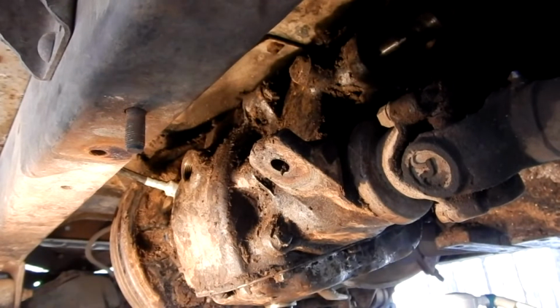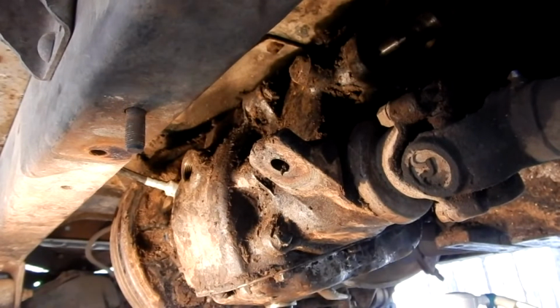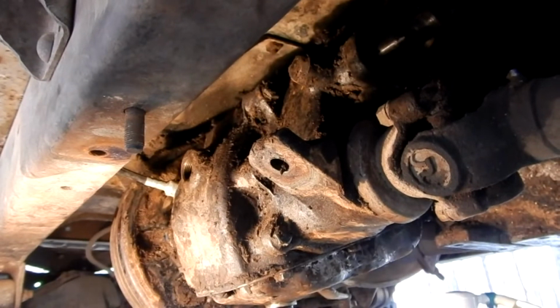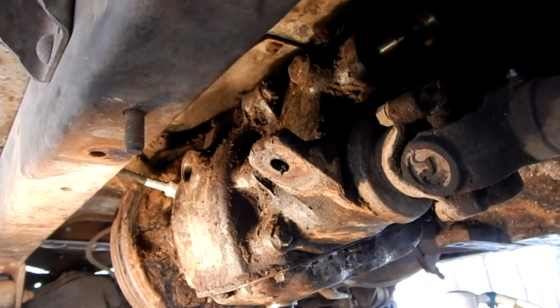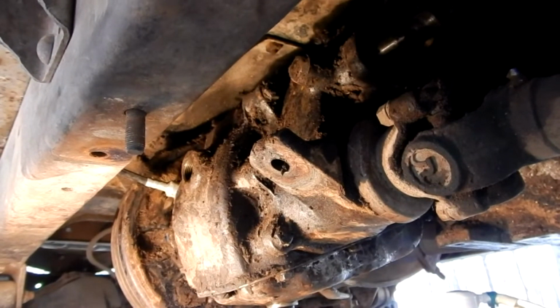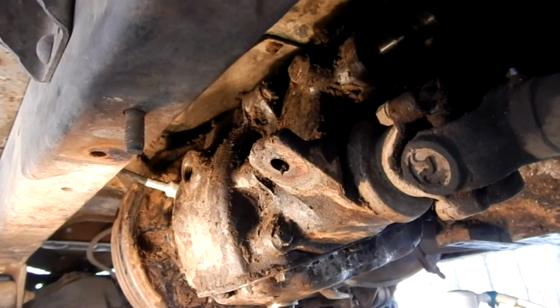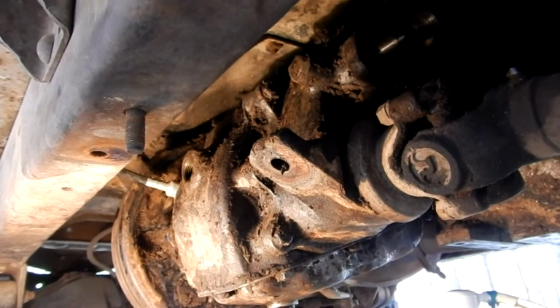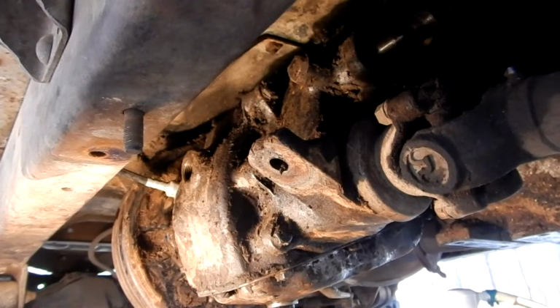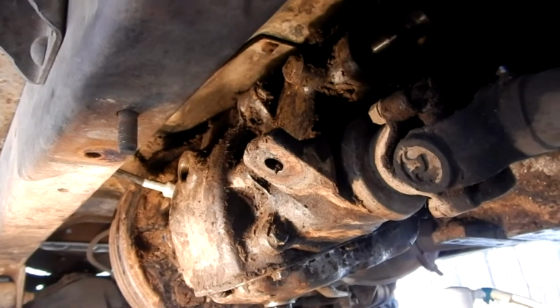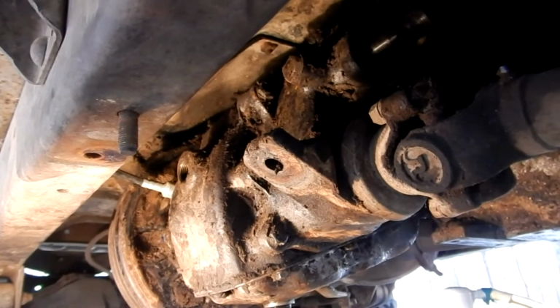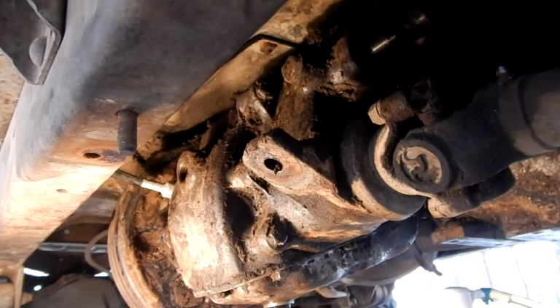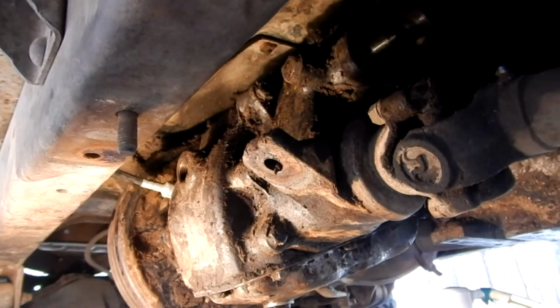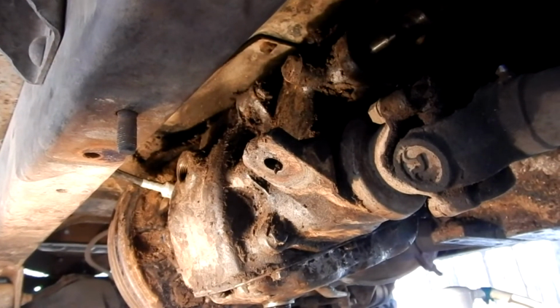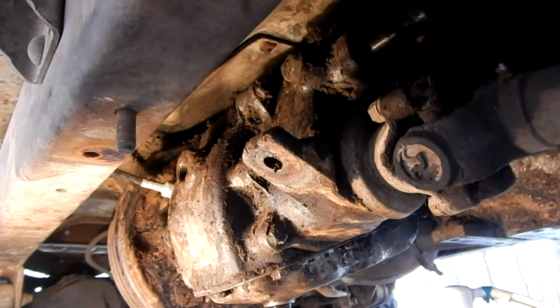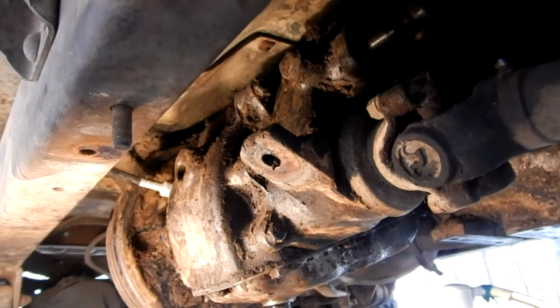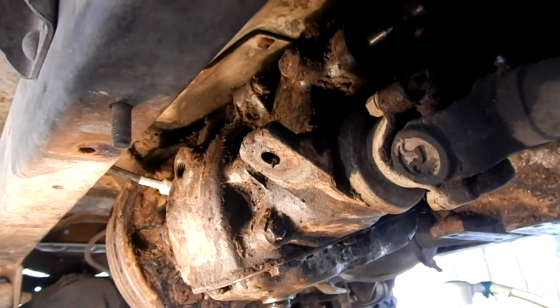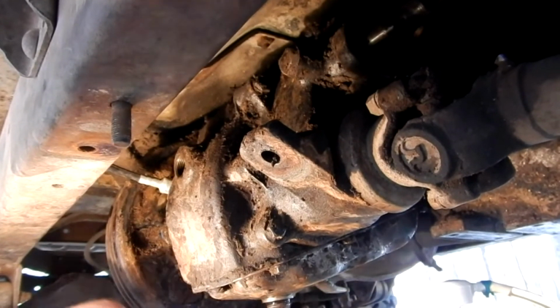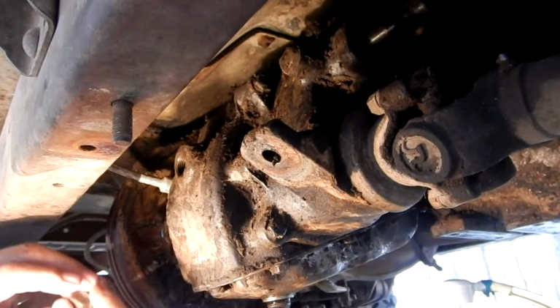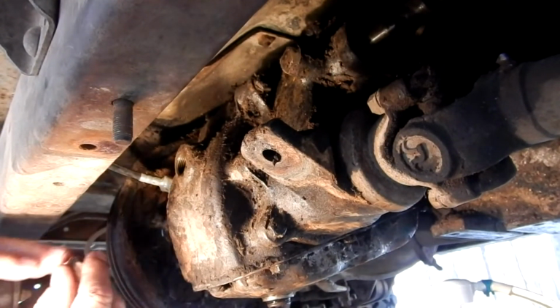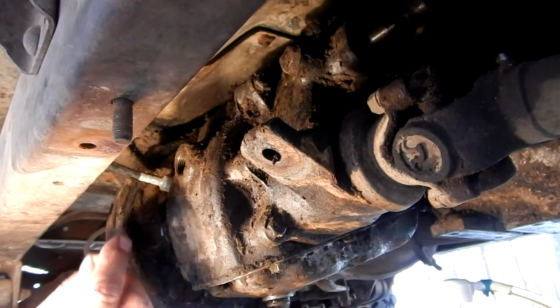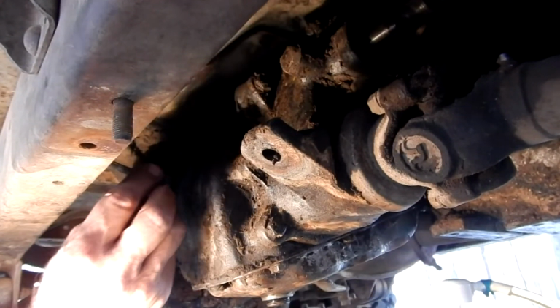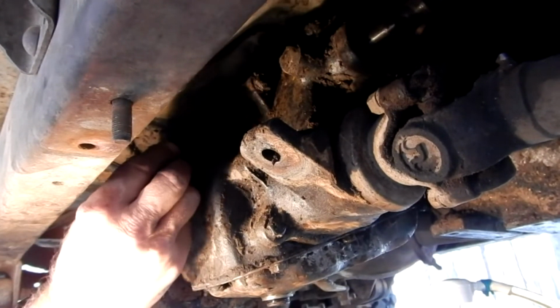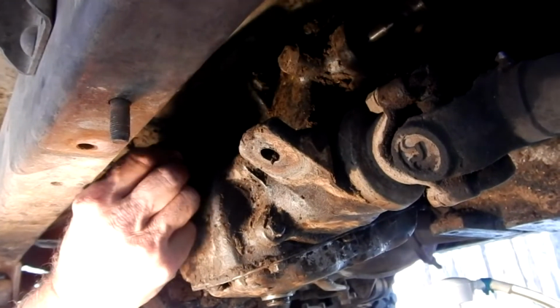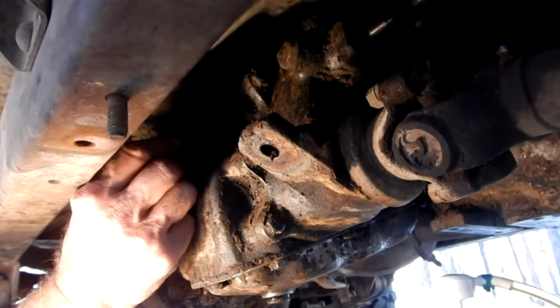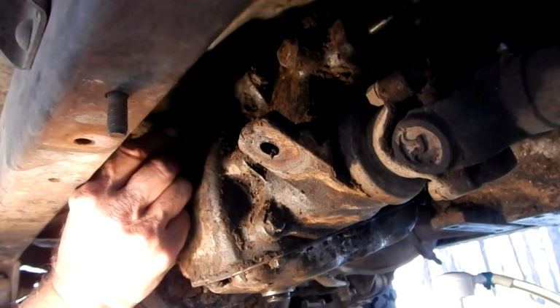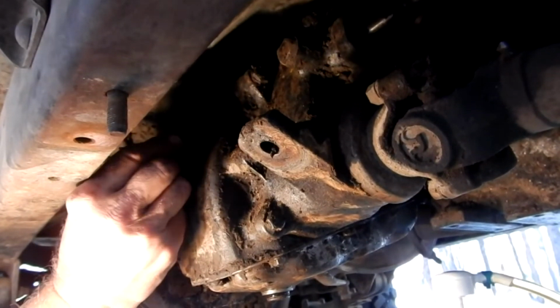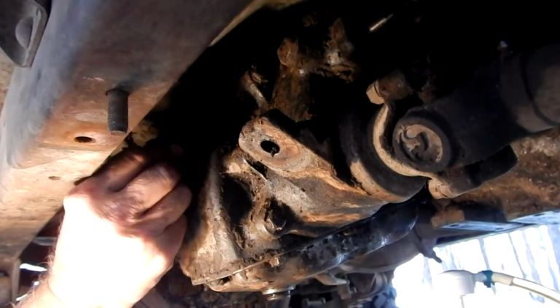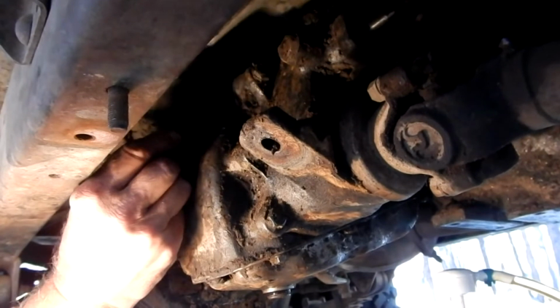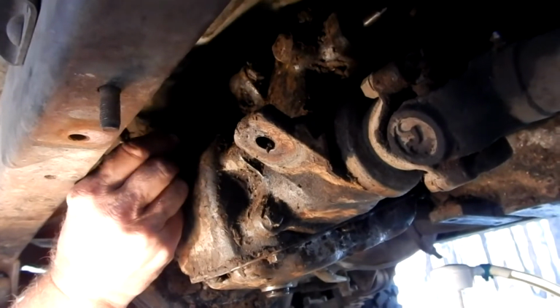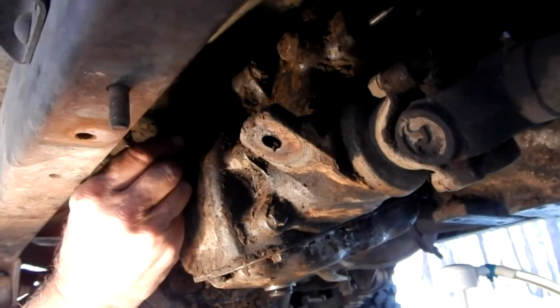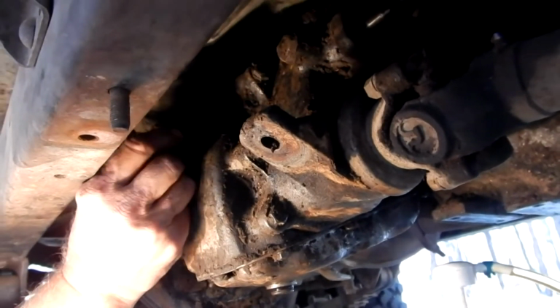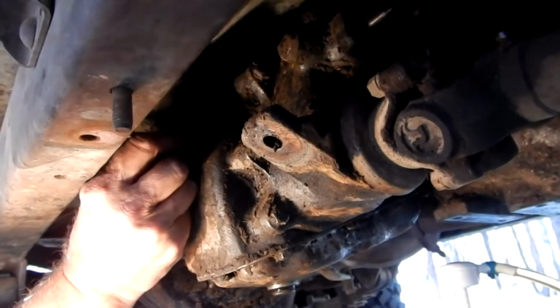I can feel it in there — it's not coming out yet but that's the required amount. So we're putting the fill plug back in now.